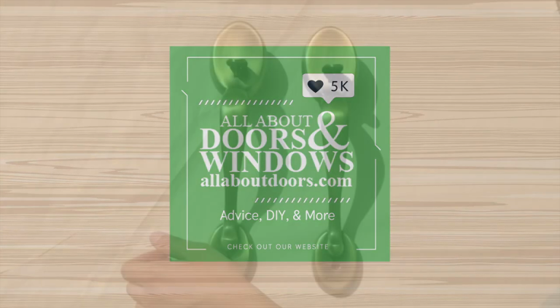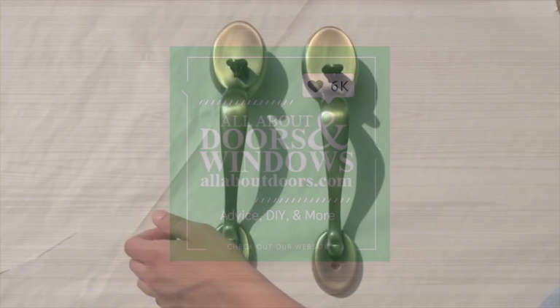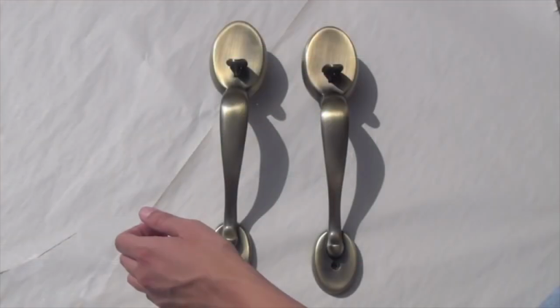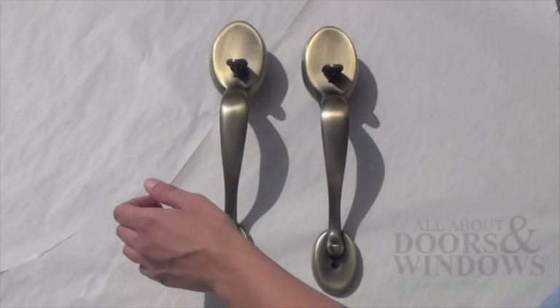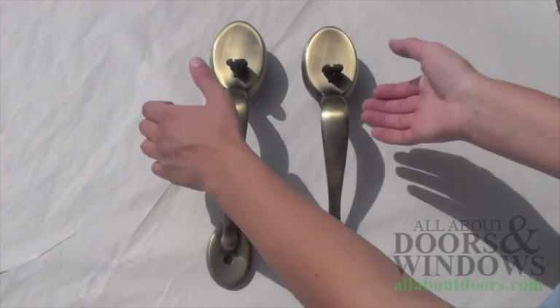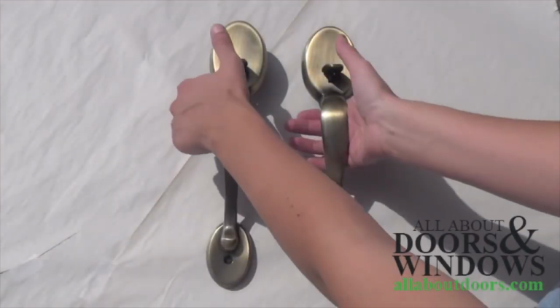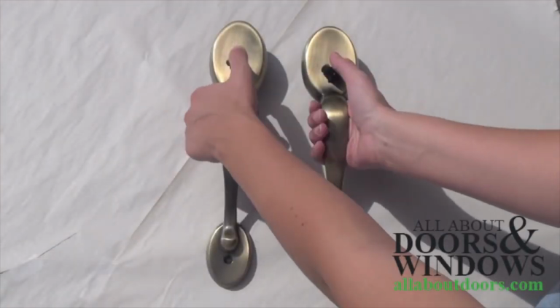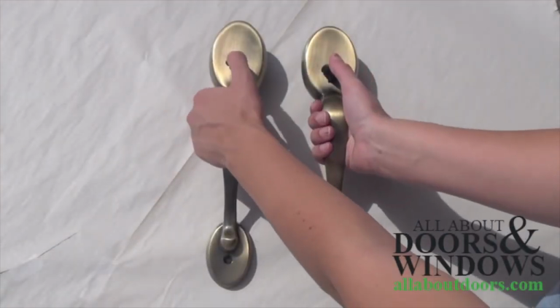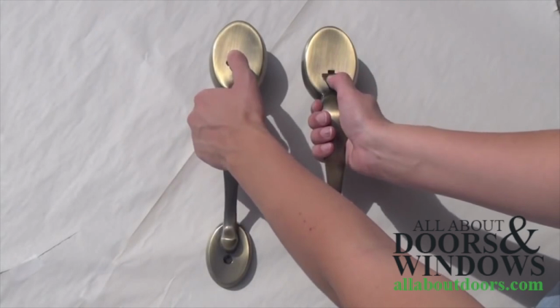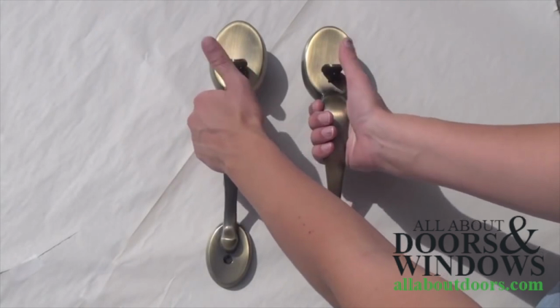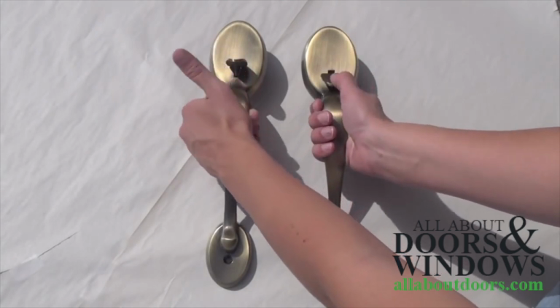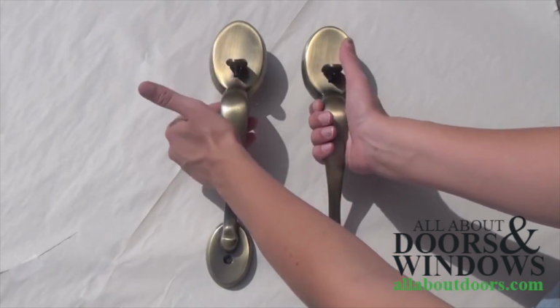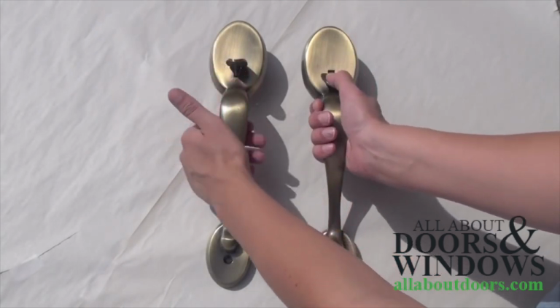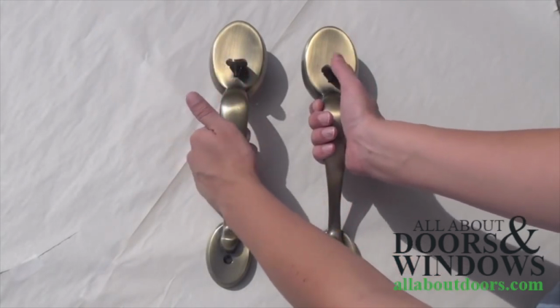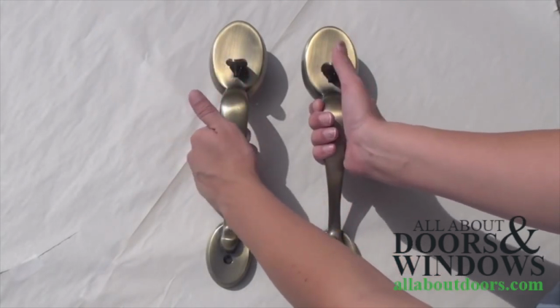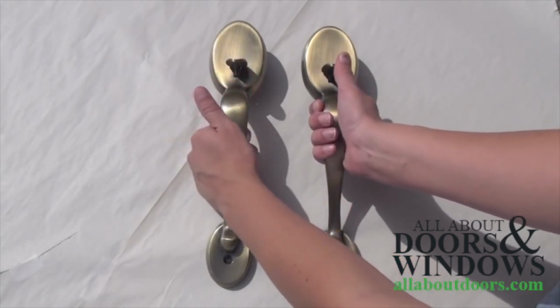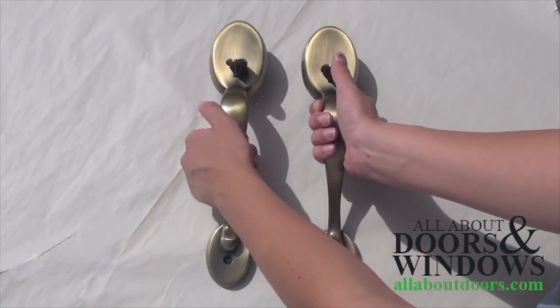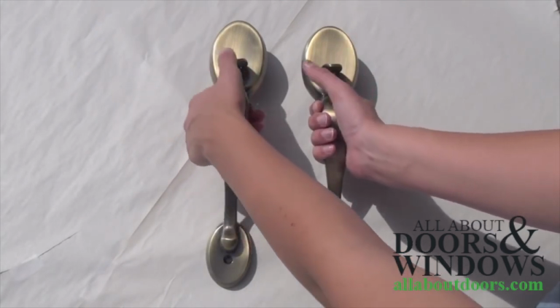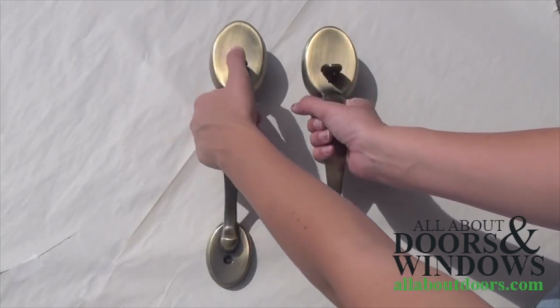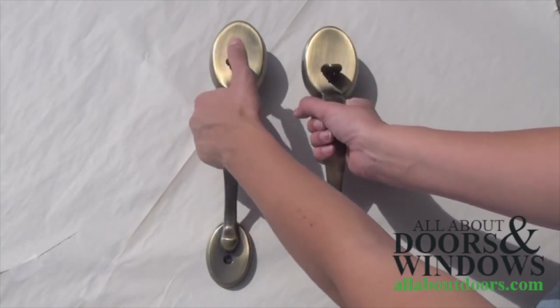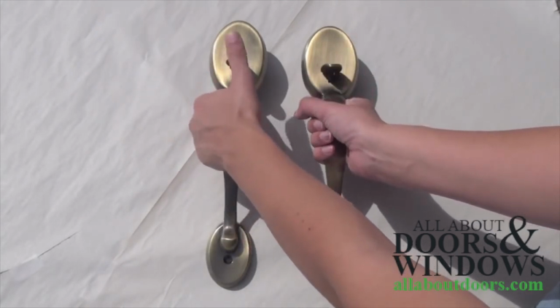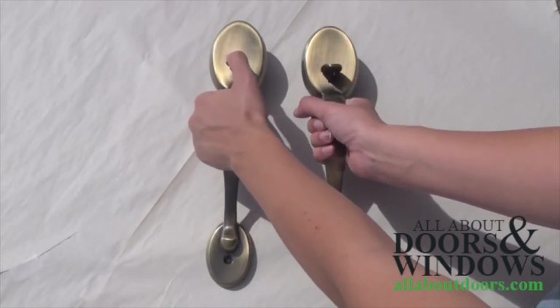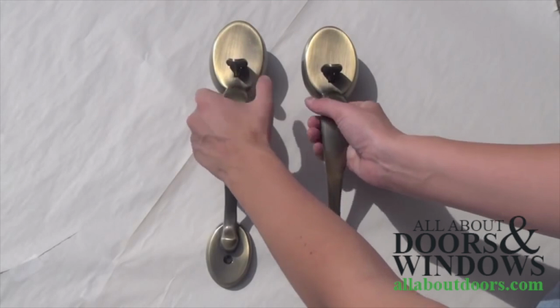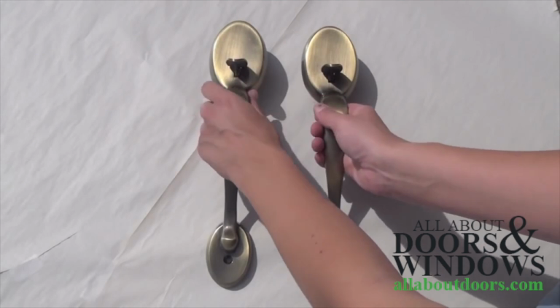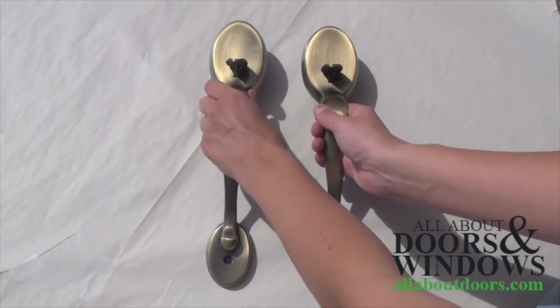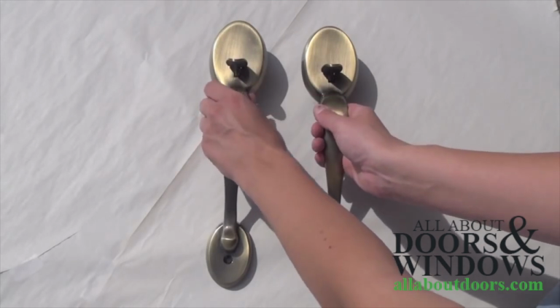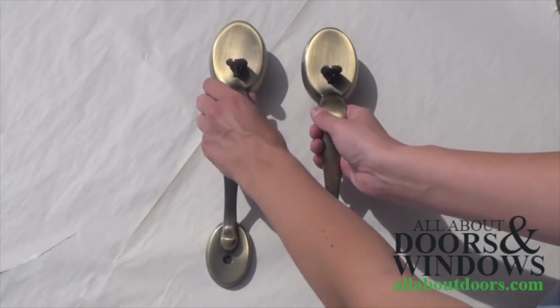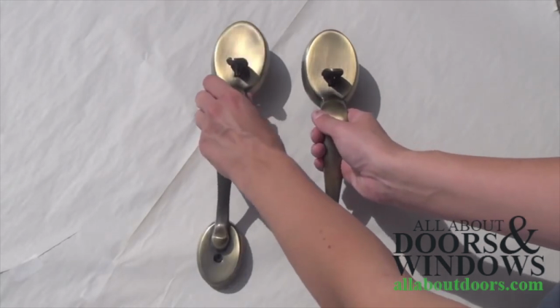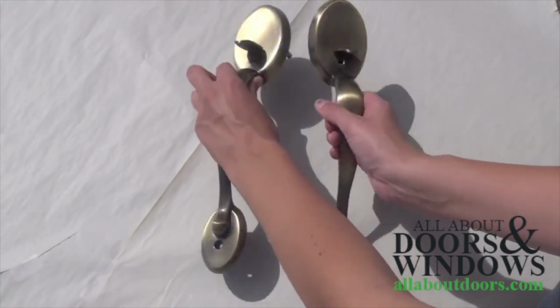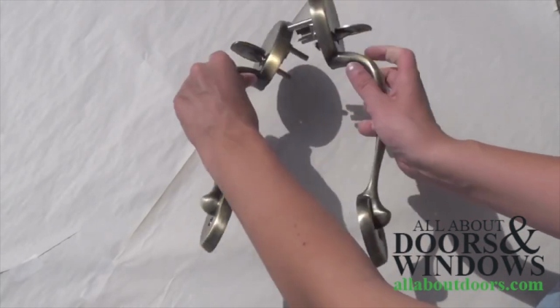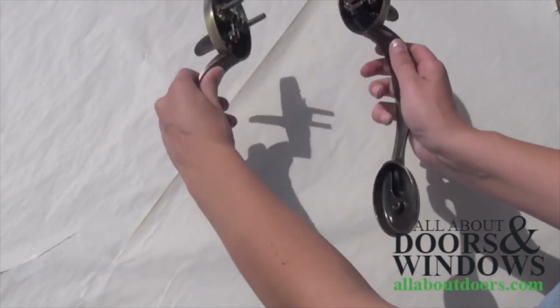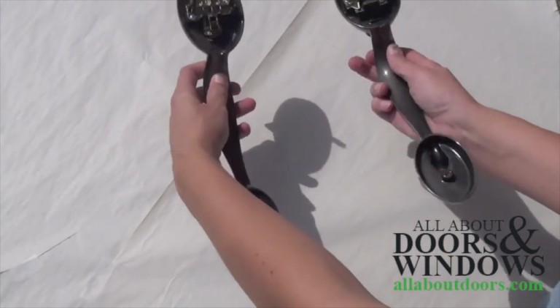Hello. This video is on how to switch the functions on a quick set entry handle. Here, we have a standard entry handle with an inactive or dummy function.